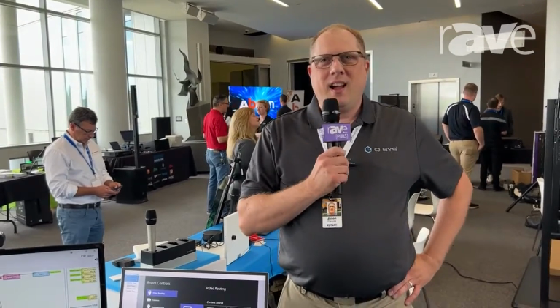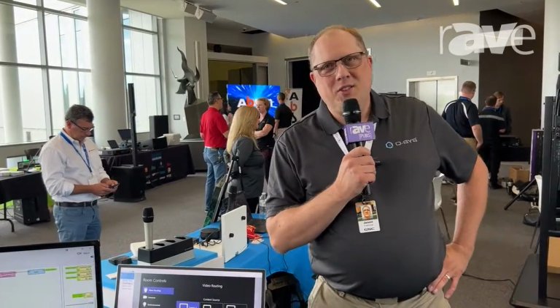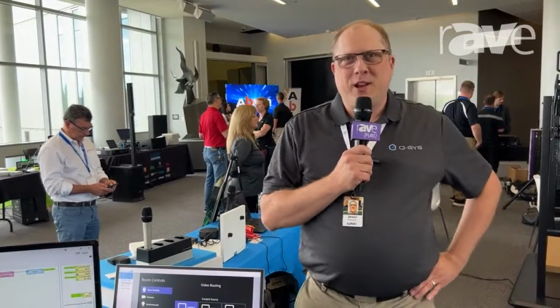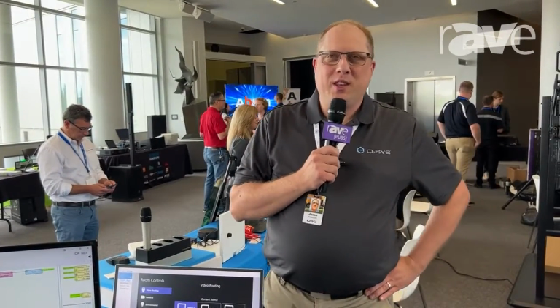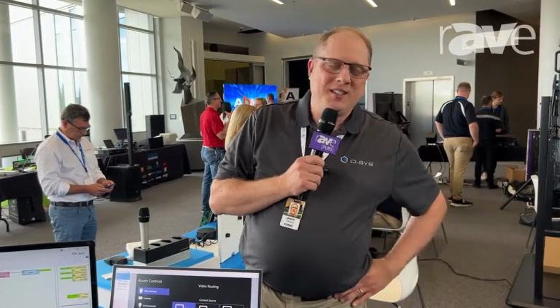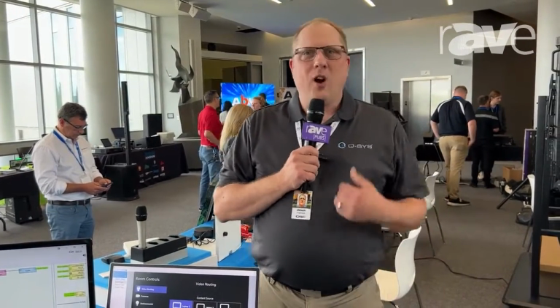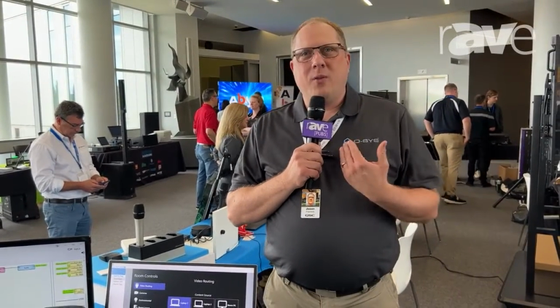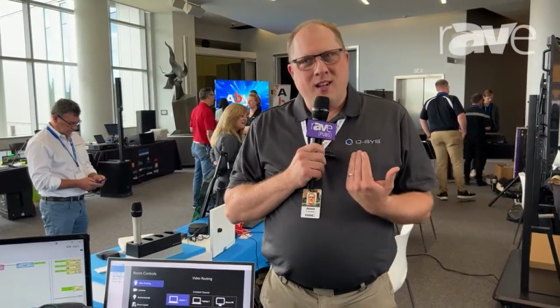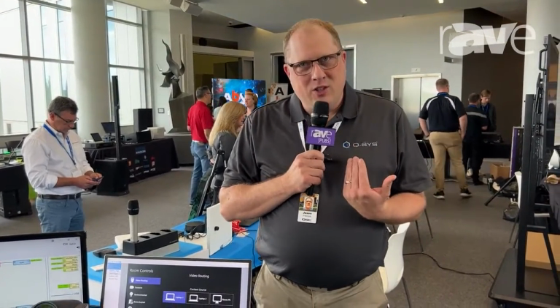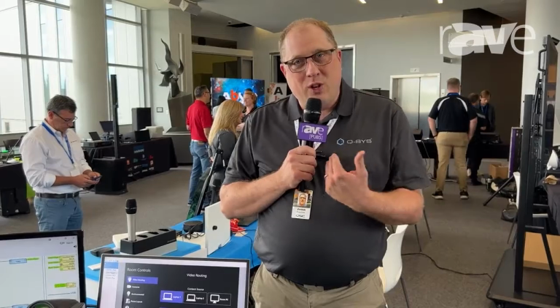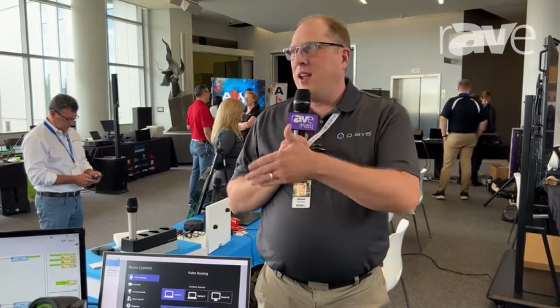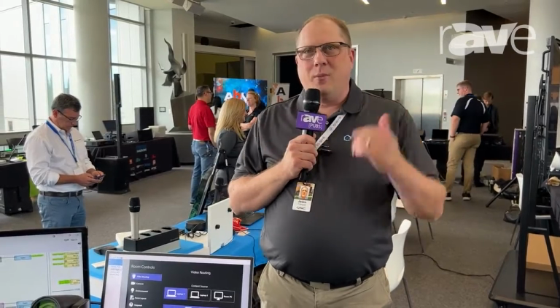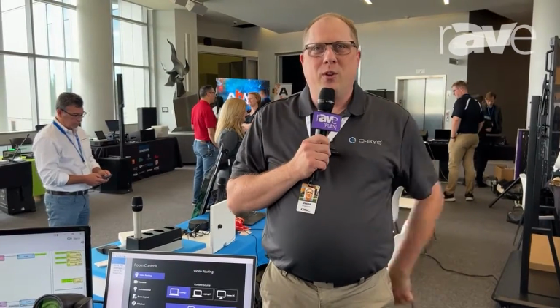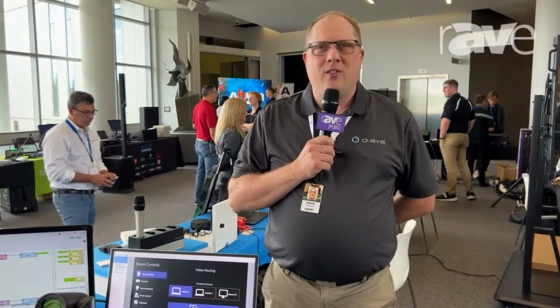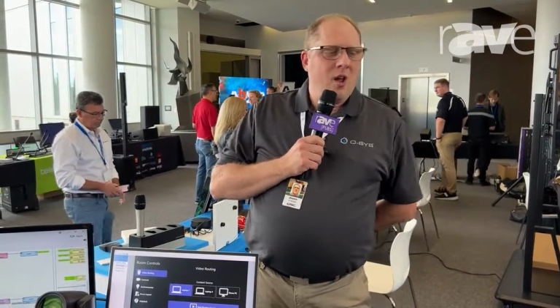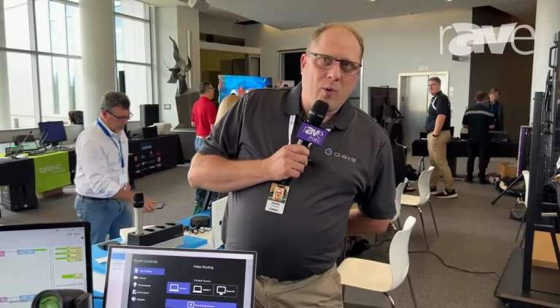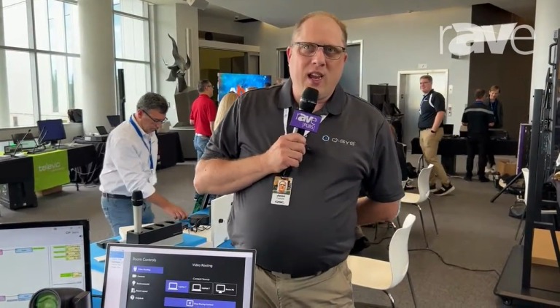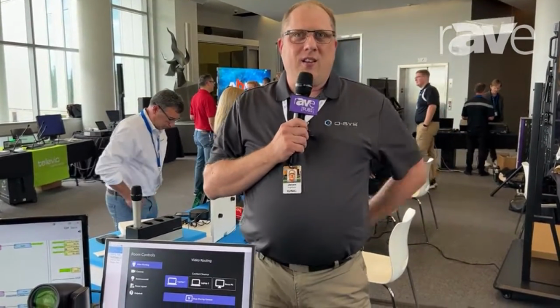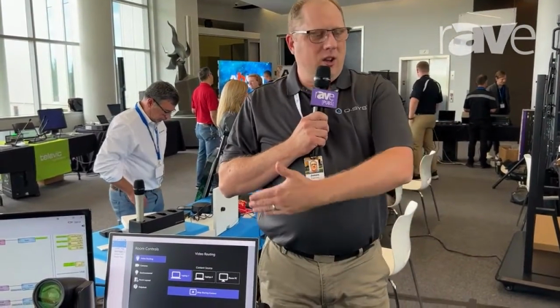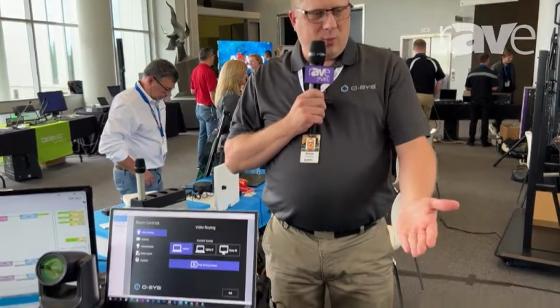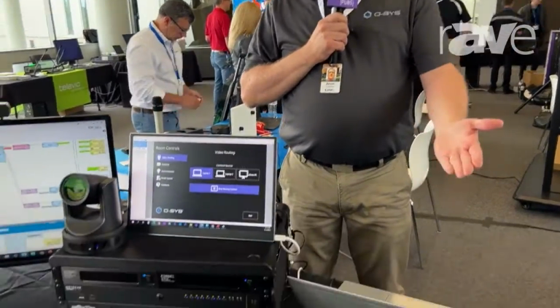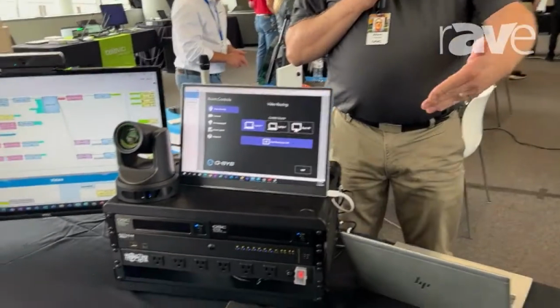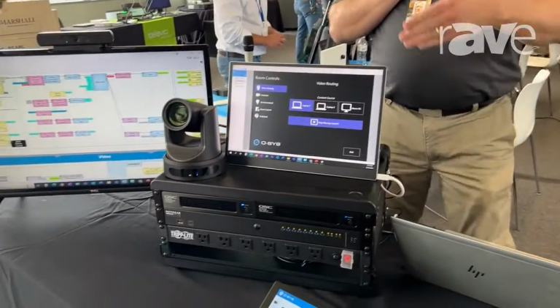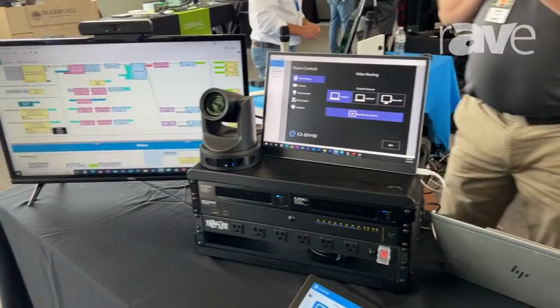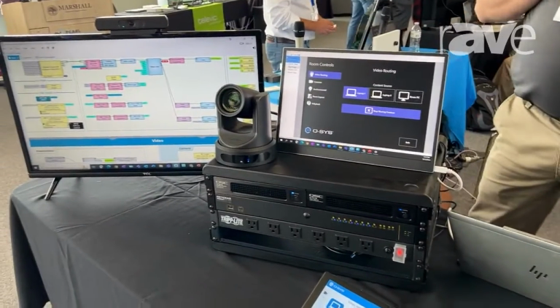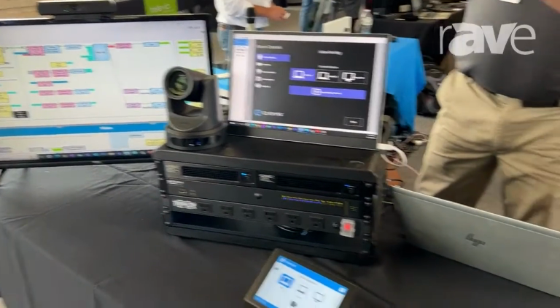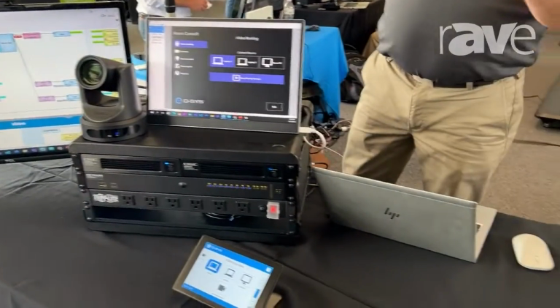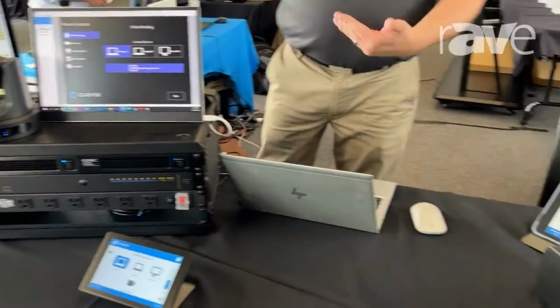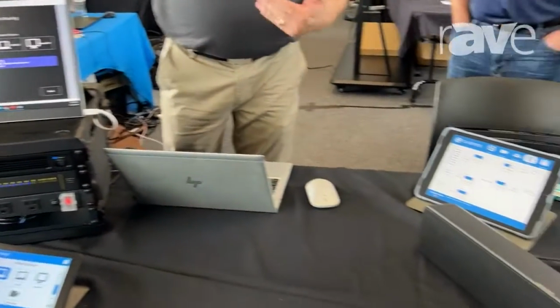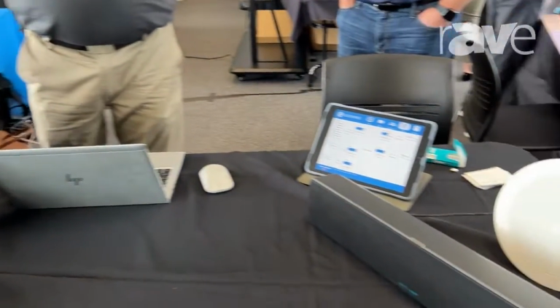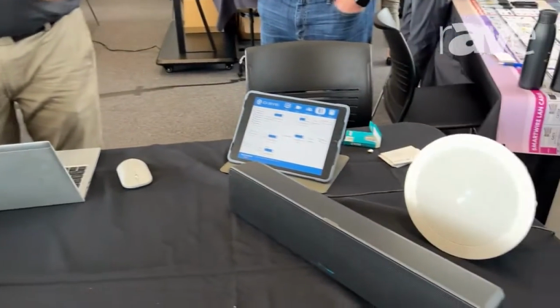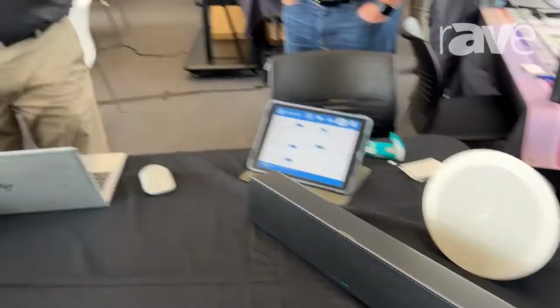Hi, this is Jason Francois with Q-SYS. We are at the Pearl Technologies Roadshow here in beautiful Peoria, Illinois. We're showcasing our Q-SYS products today. We've got speakers, we've got cameras, we've got control, Teams Room integration.